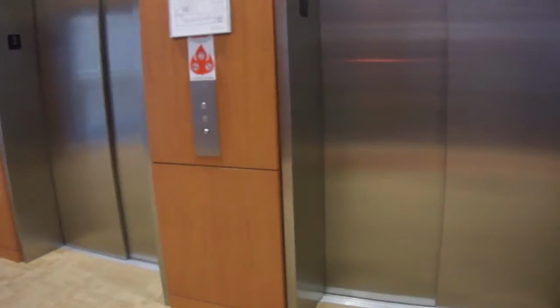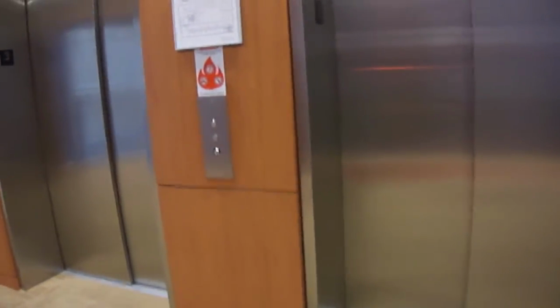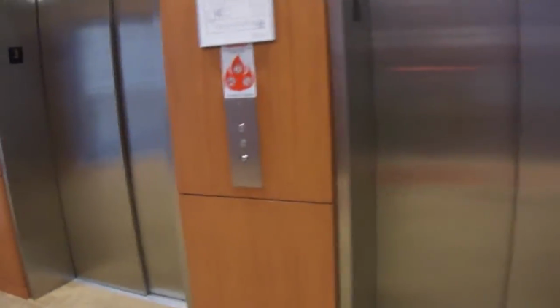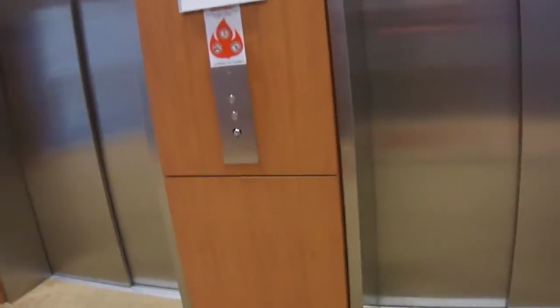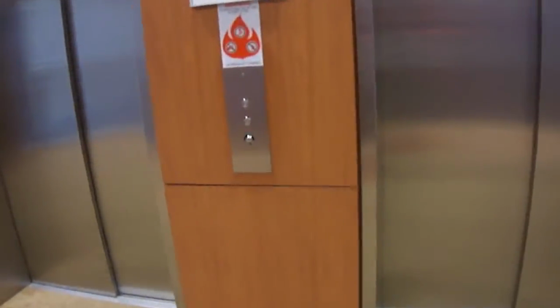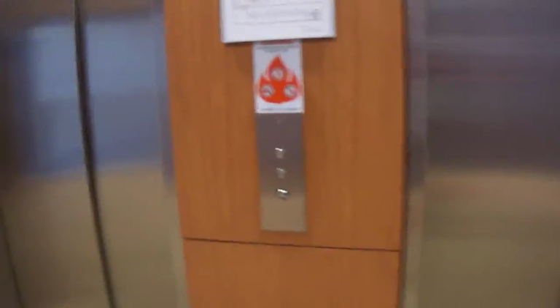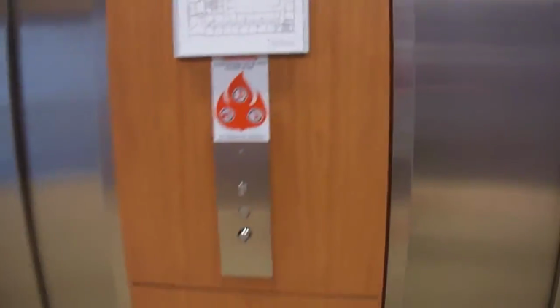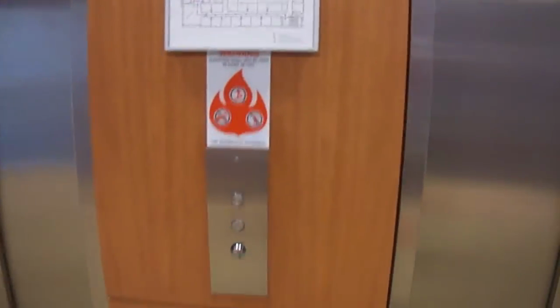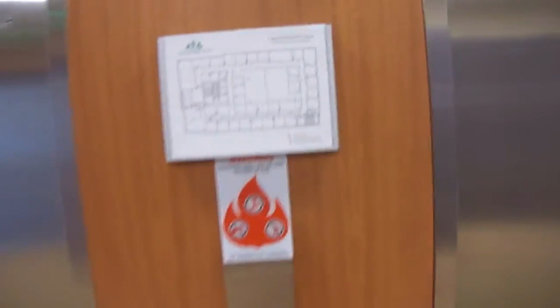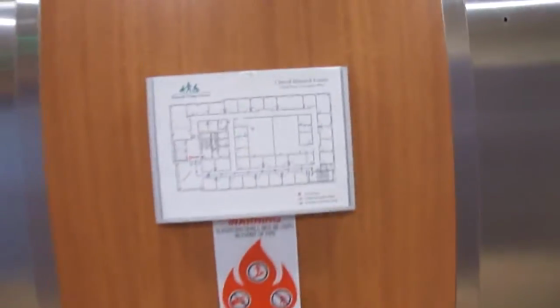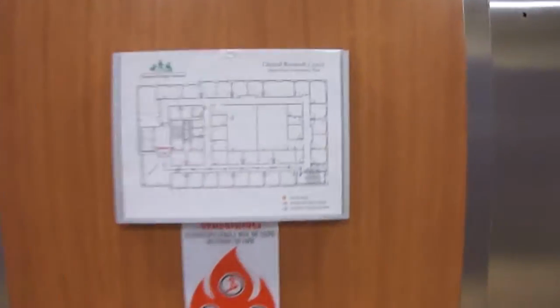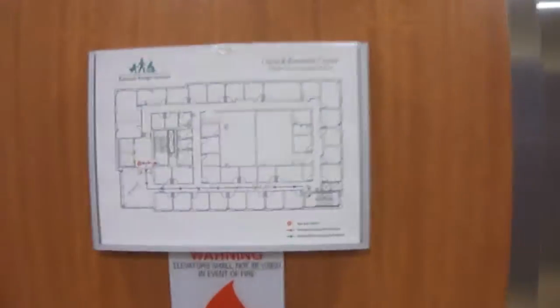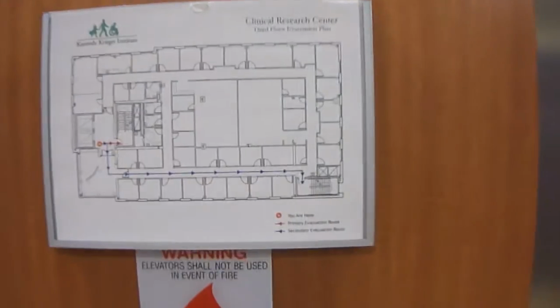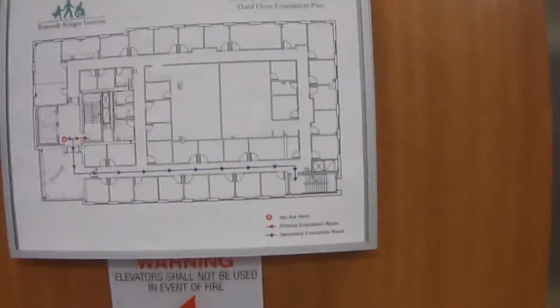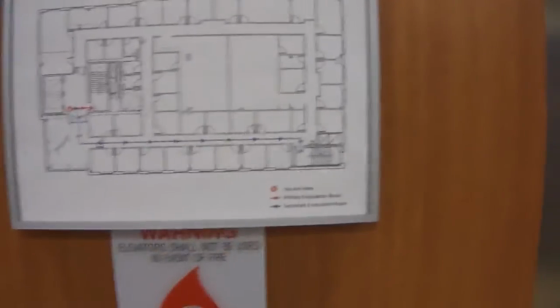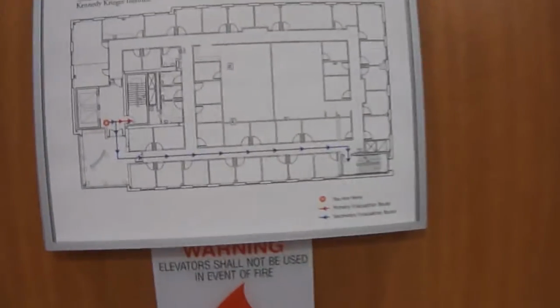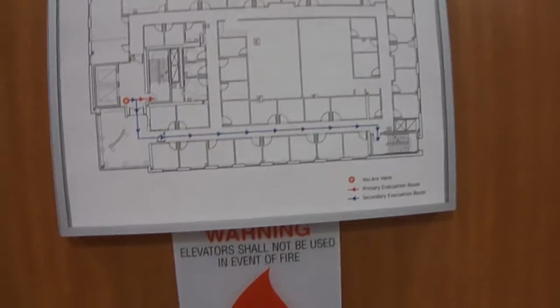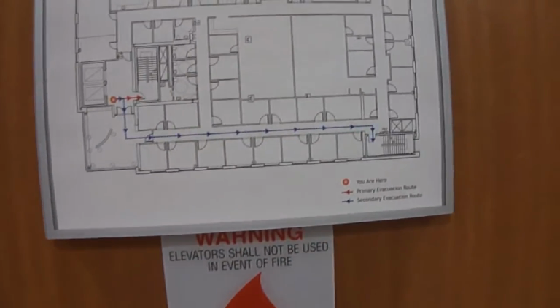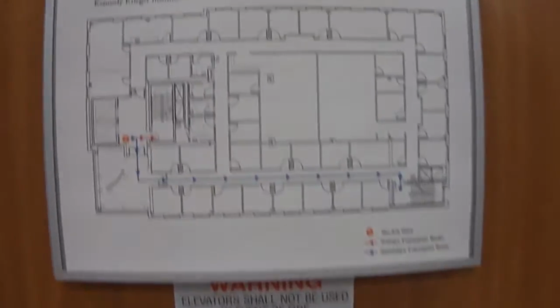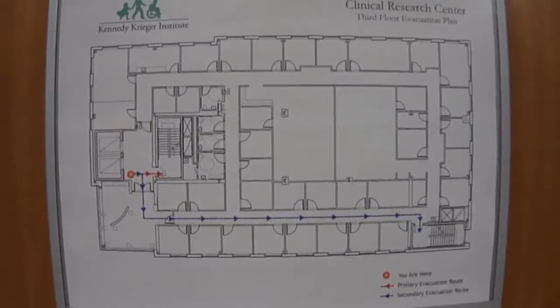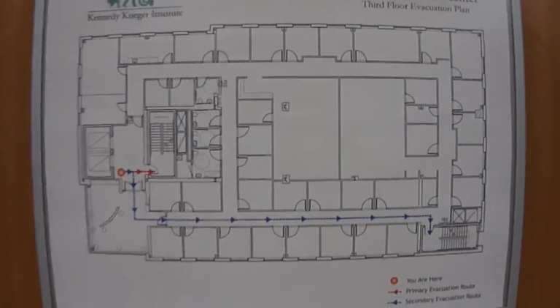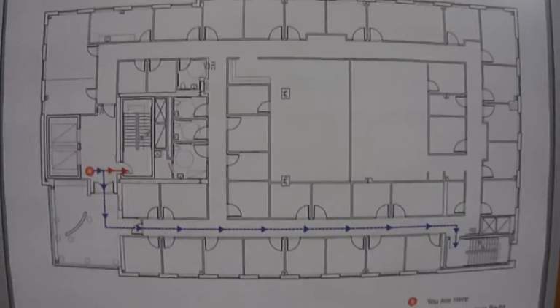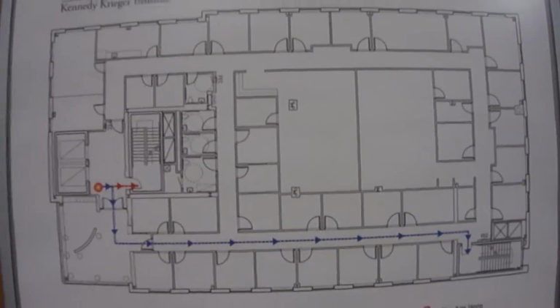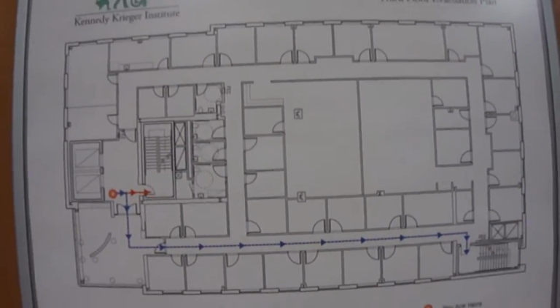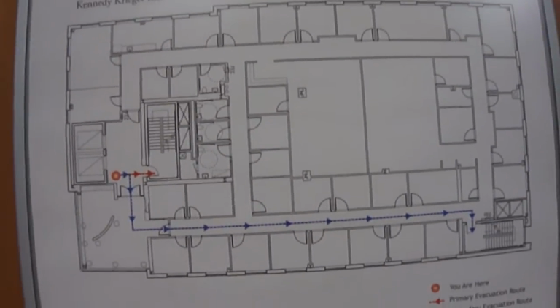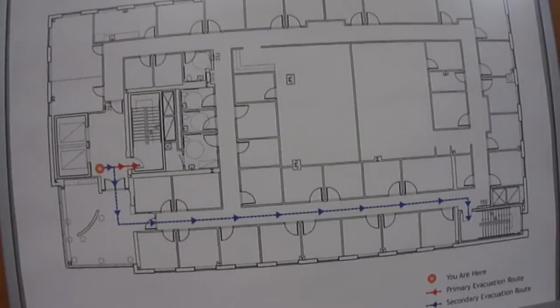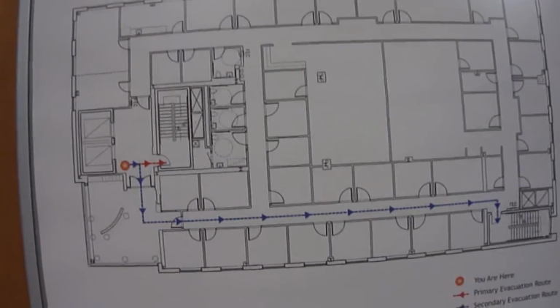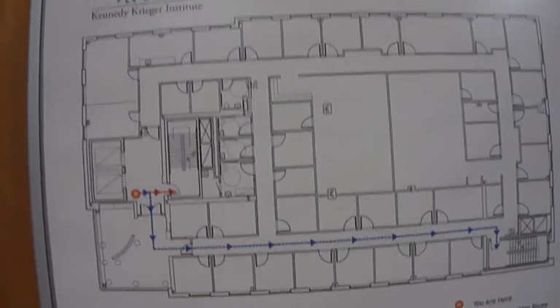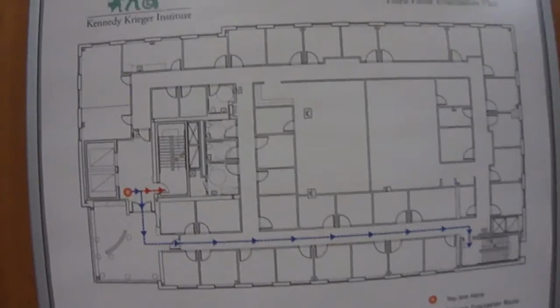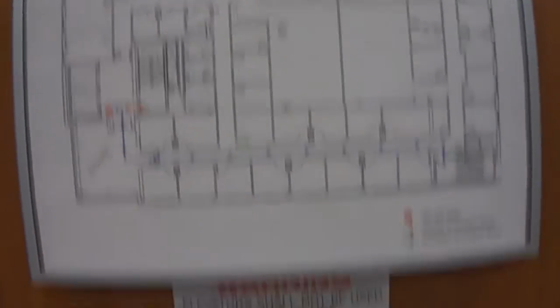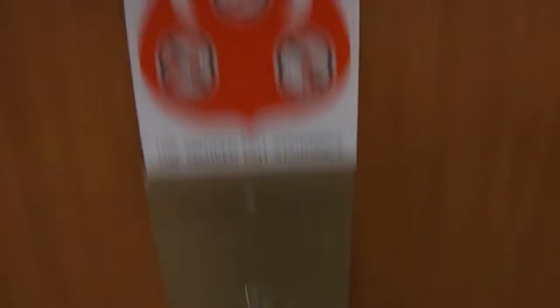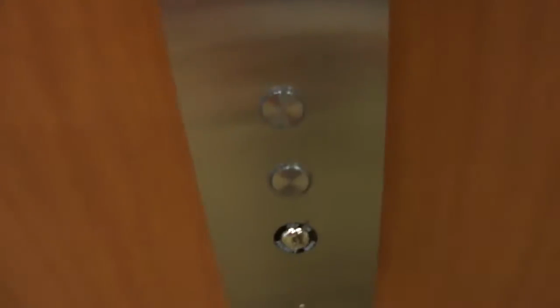We are at a Kennedy Crater Institute building in Baltimore, Maryland. This is the building, and I'm going to start by going down to the basement.